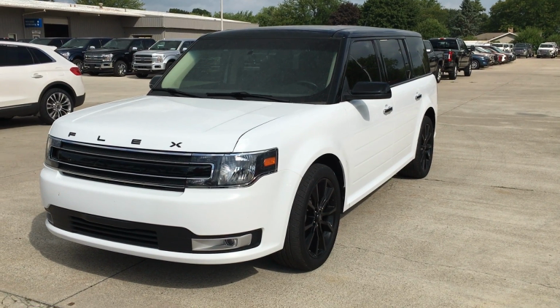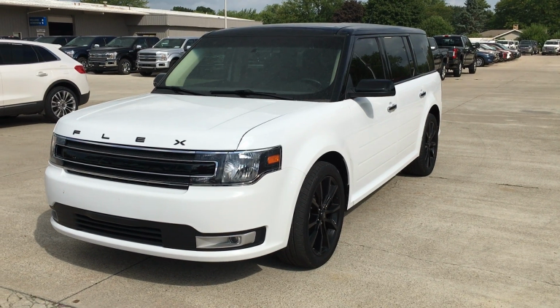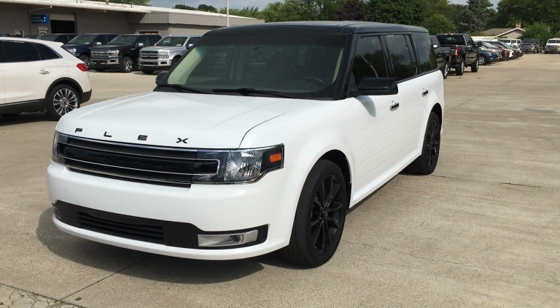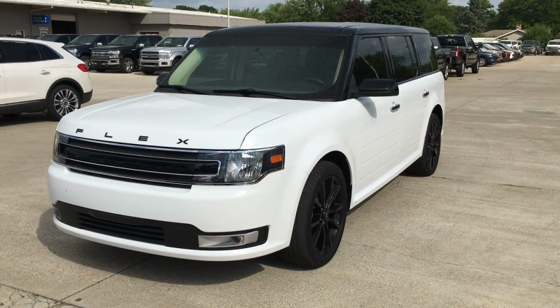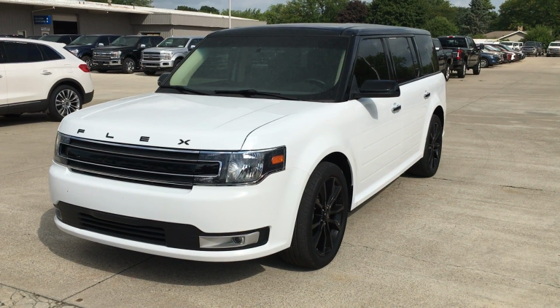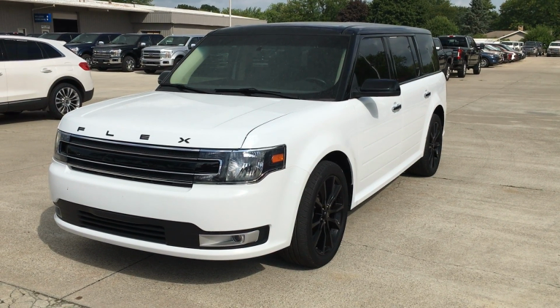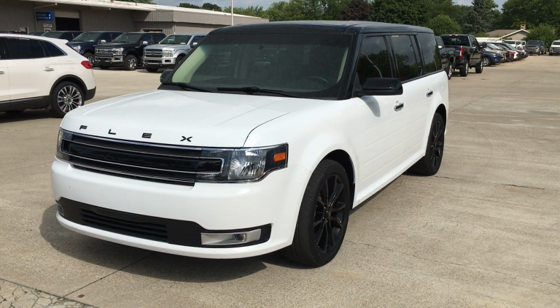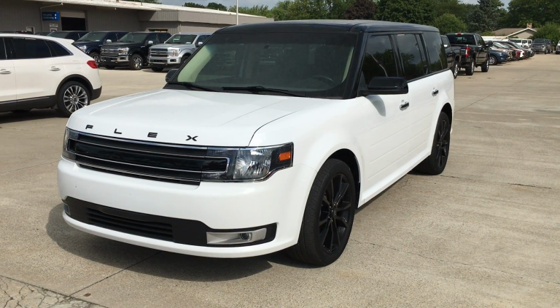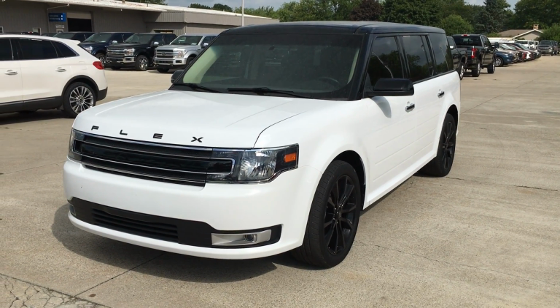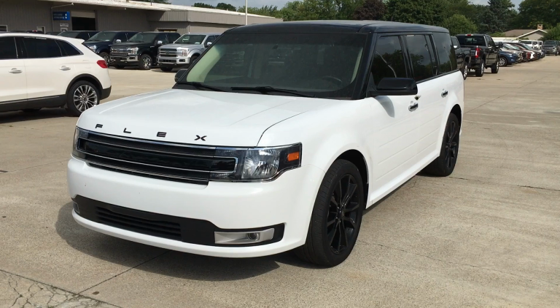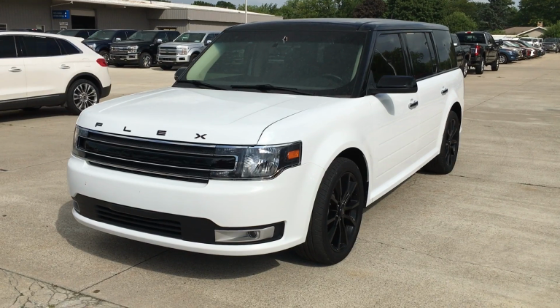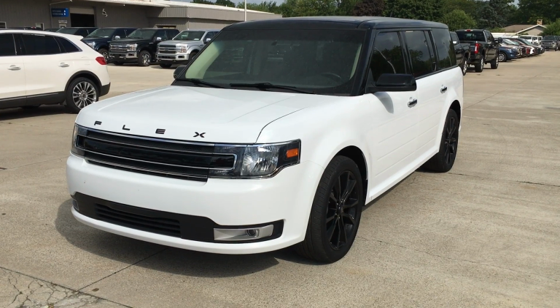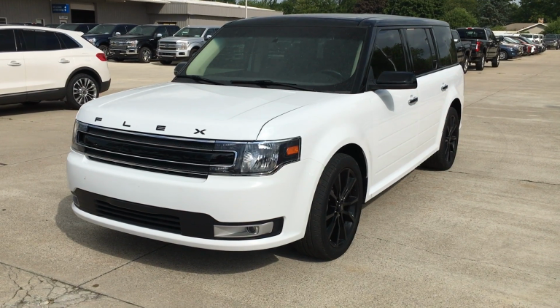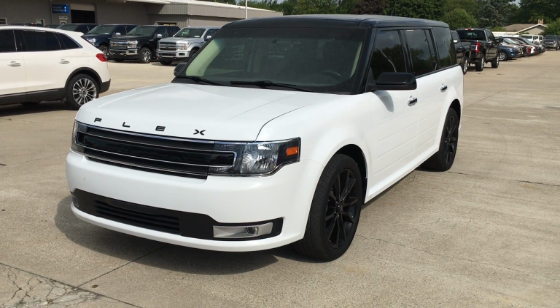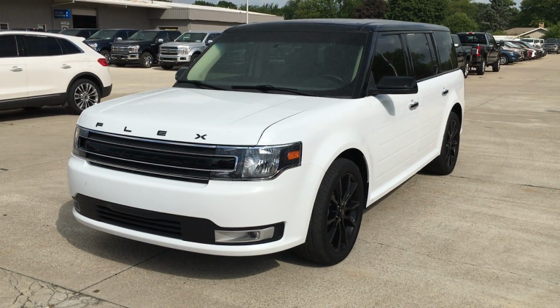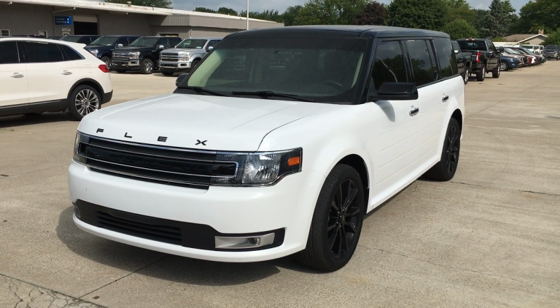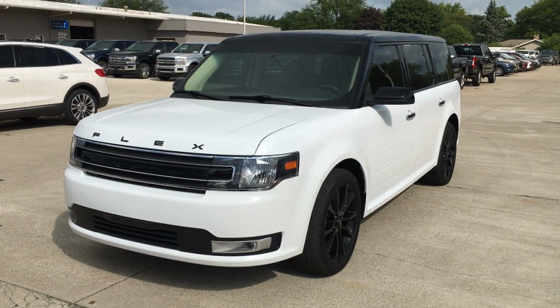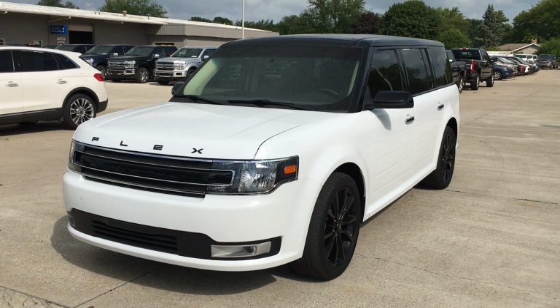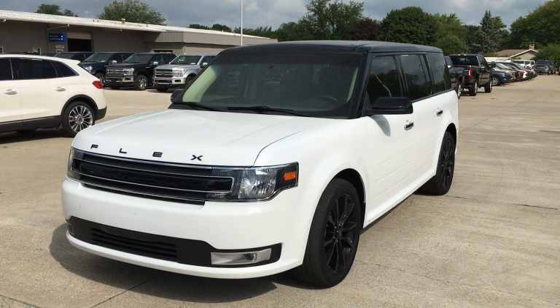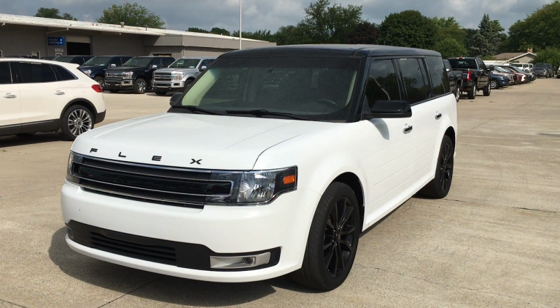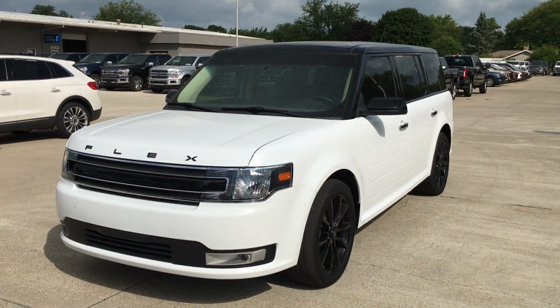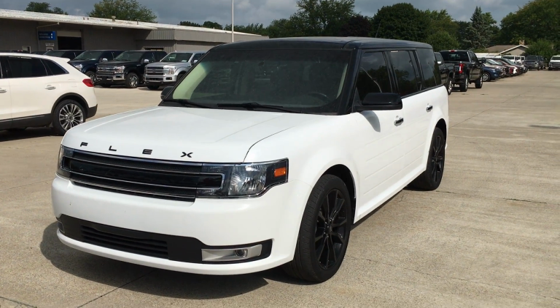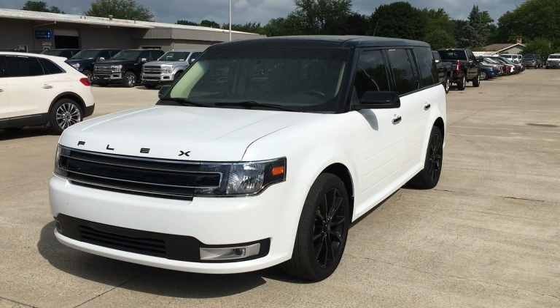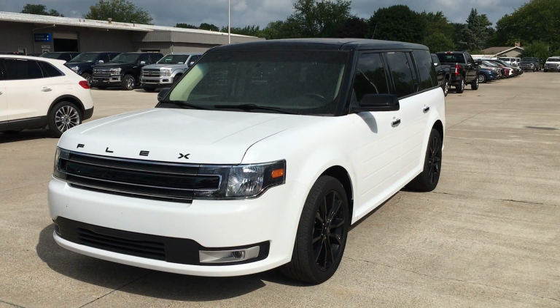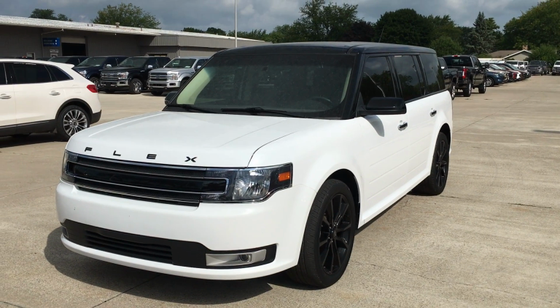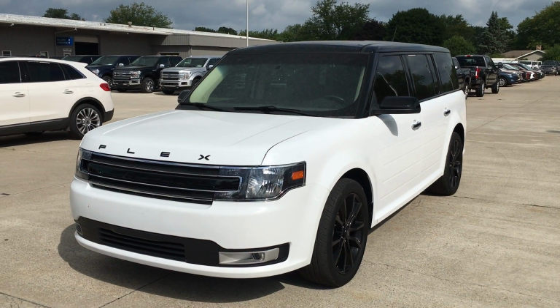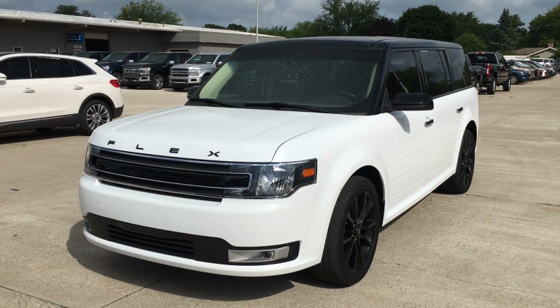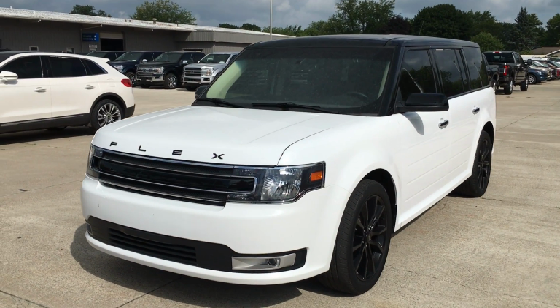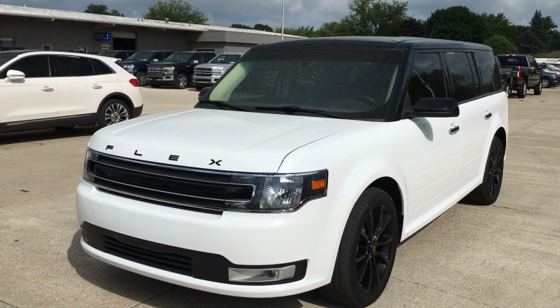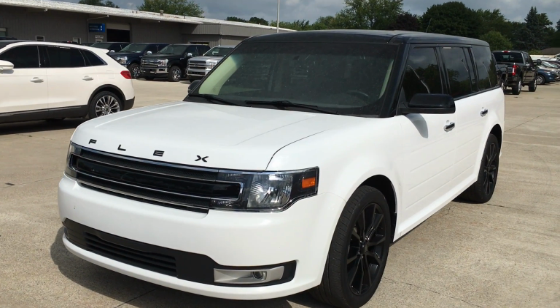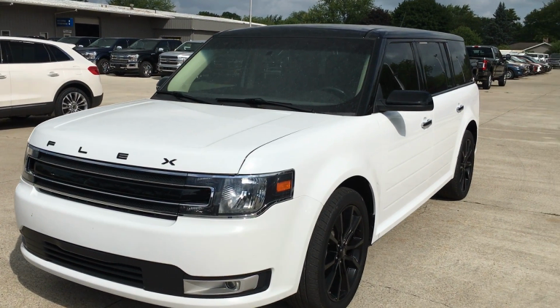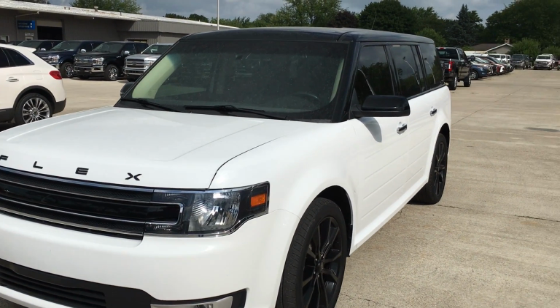Hi there, I'm Alex with Terry Hendricks Ford and this is our Ford Flex. I'm just going to give you a quick little walk-around video here for you. I'll let you check out the vehicle and give you an idea of what you're going to take a look at.